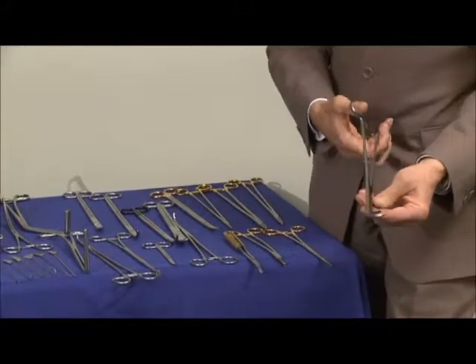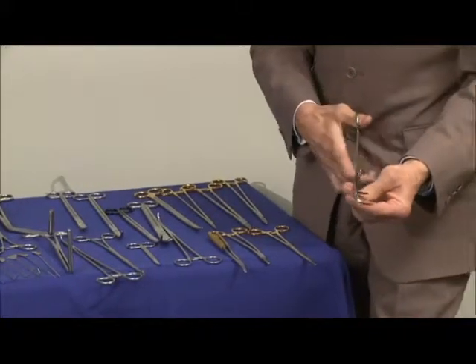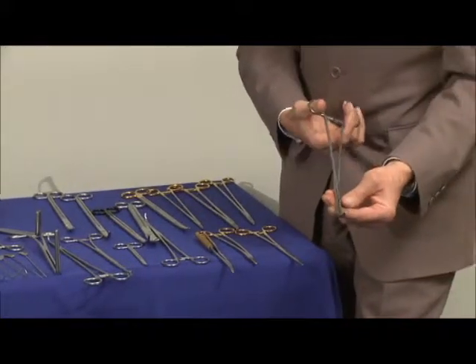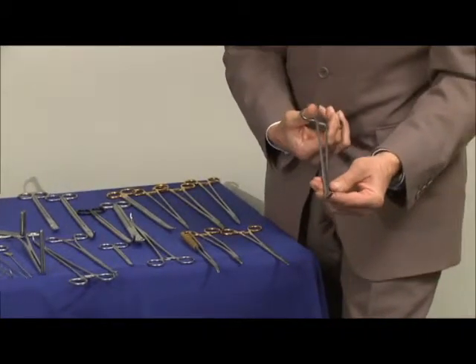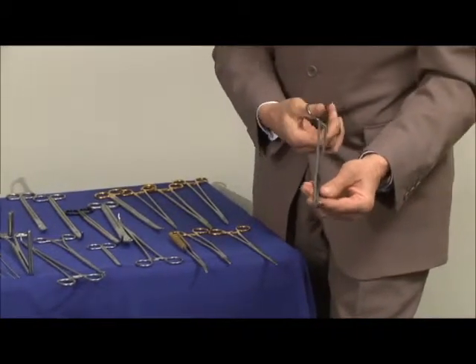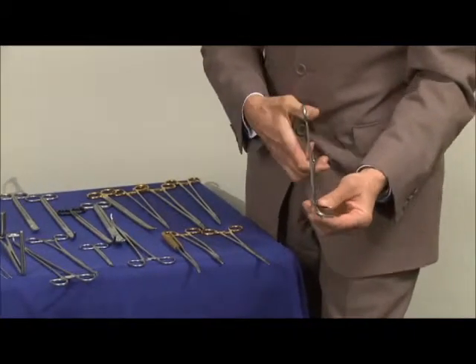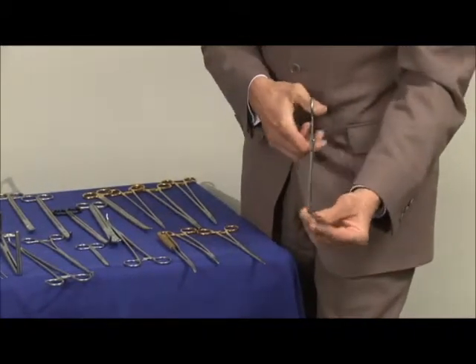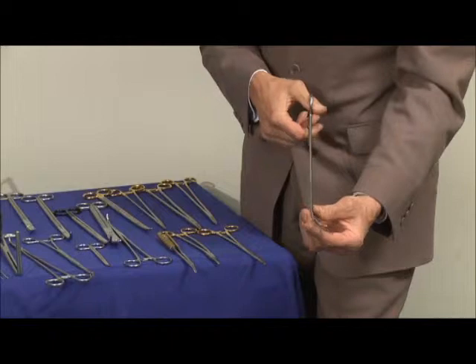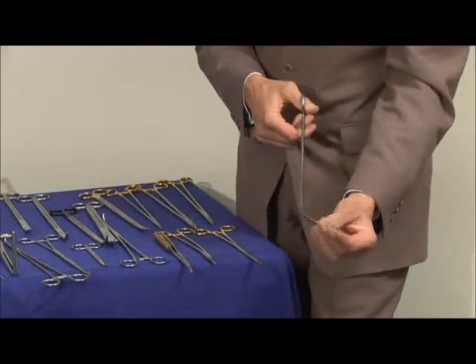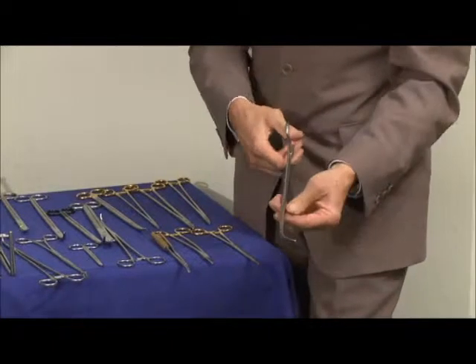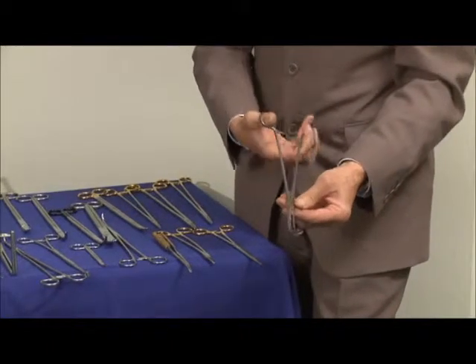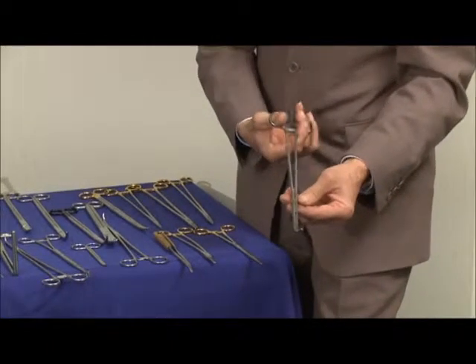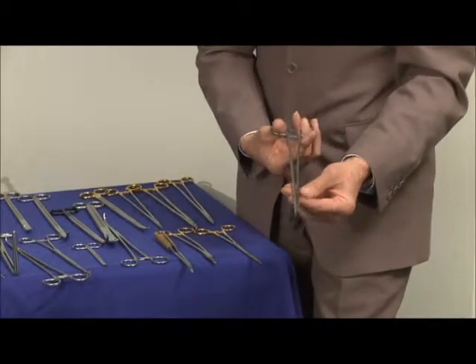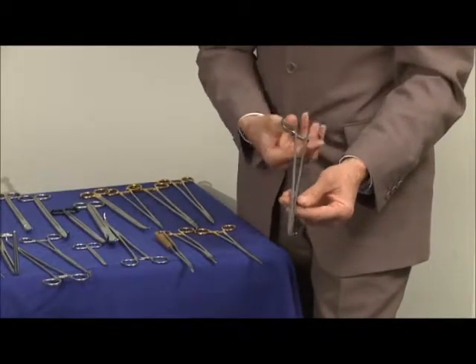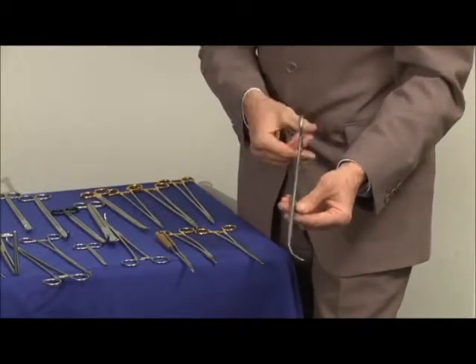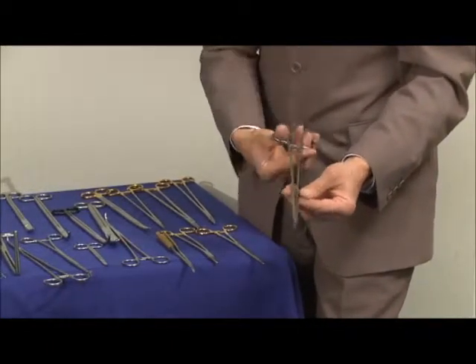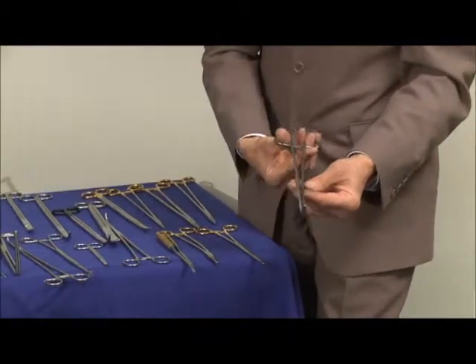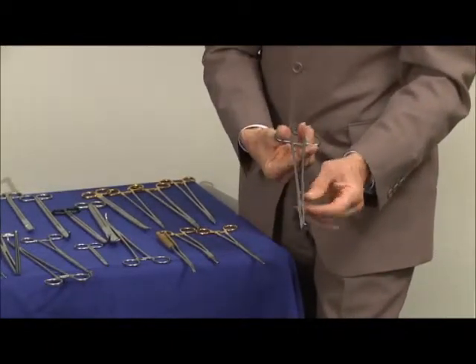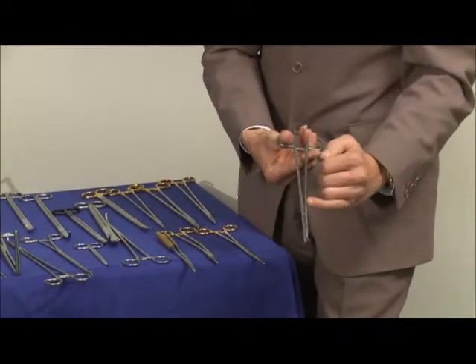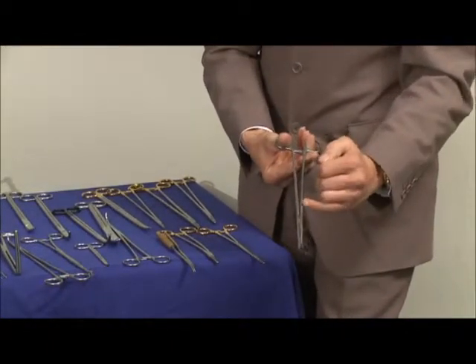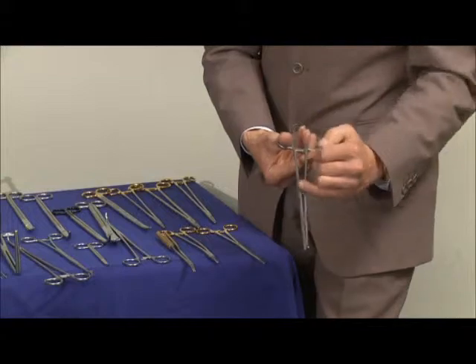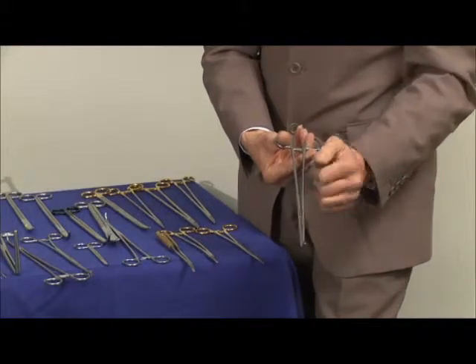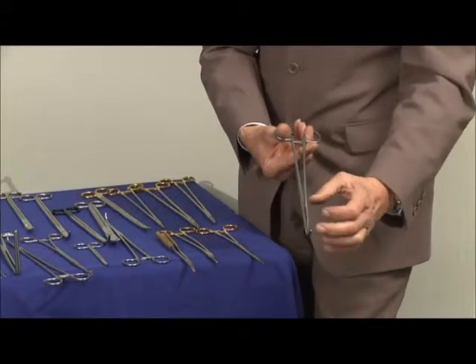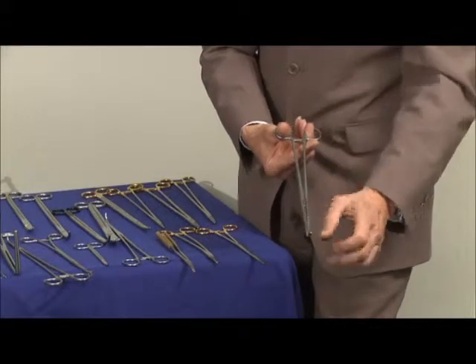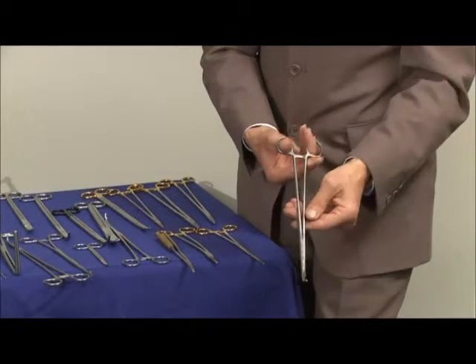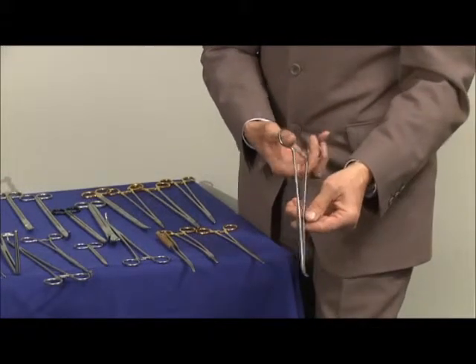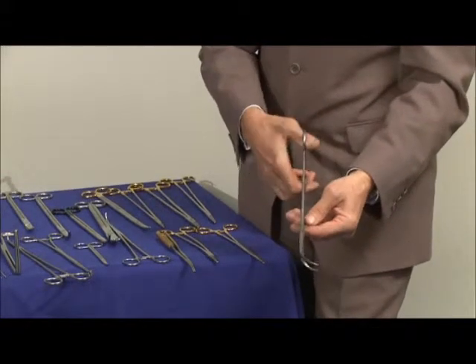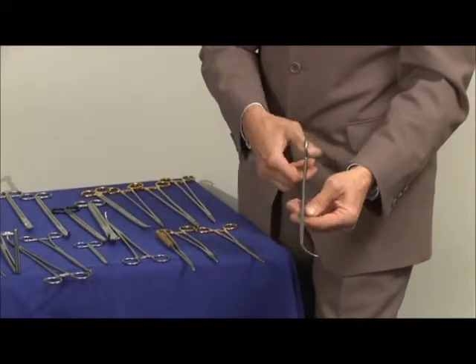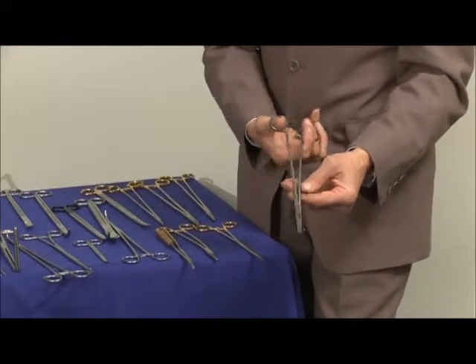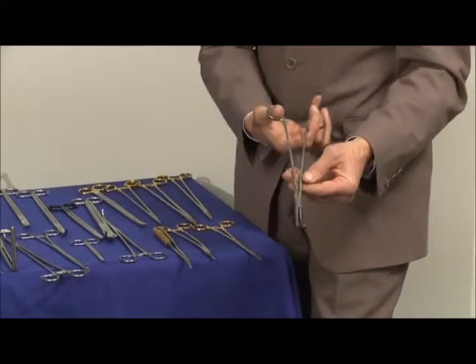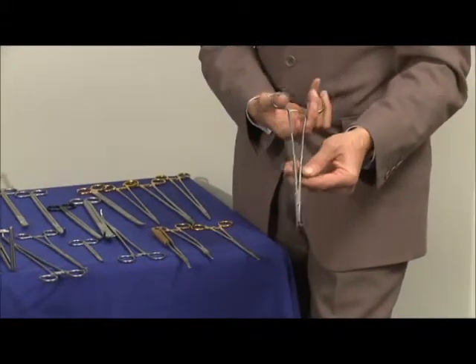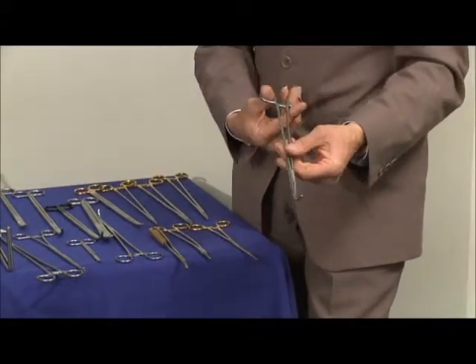Box standard Hammerstat with extra curve, a Spencer Wells type forcep. There again, half satin and half polish which we think is very pleasing to the eye.